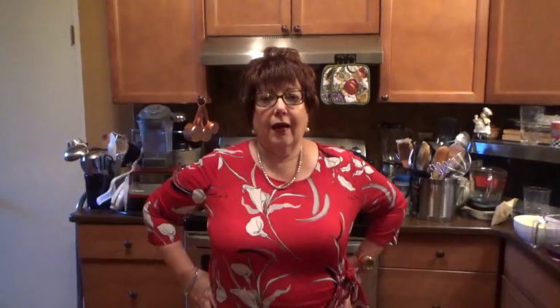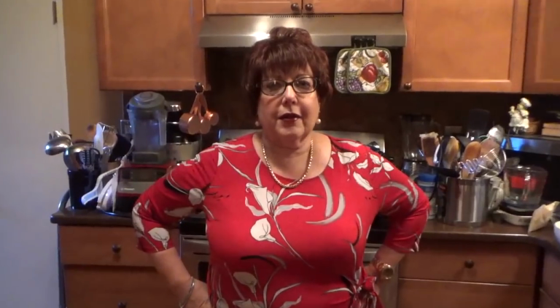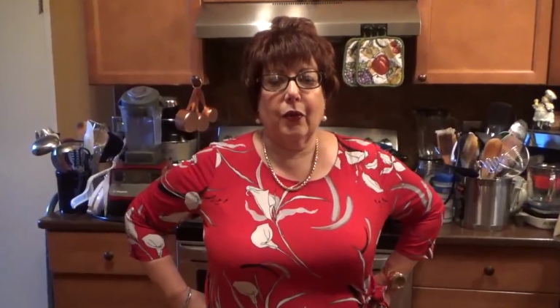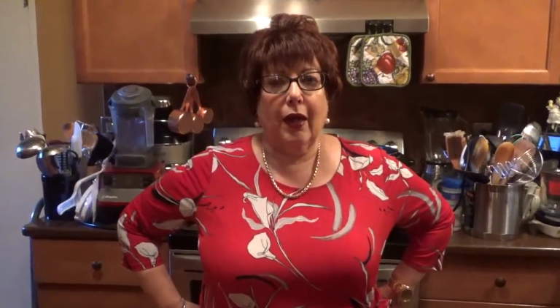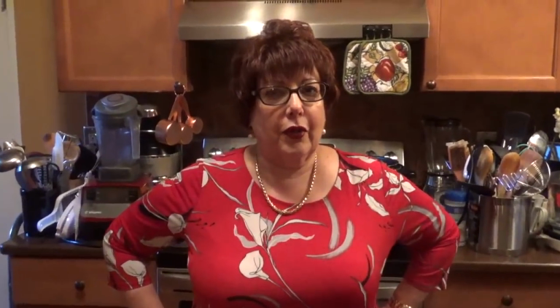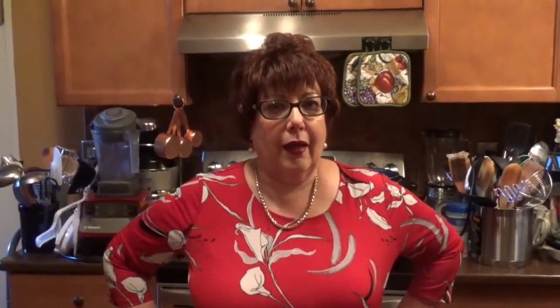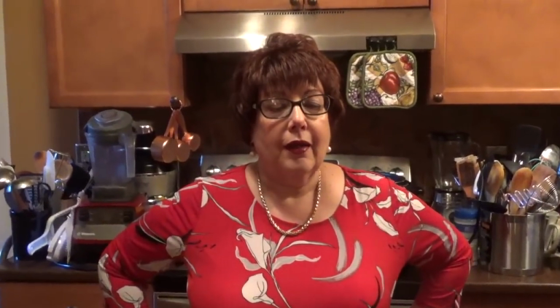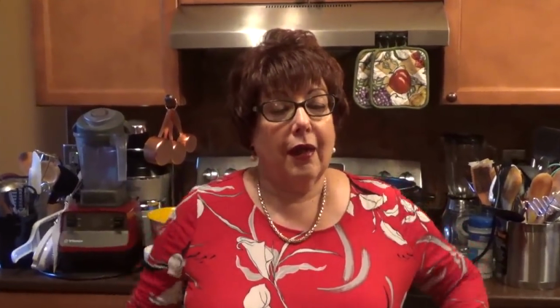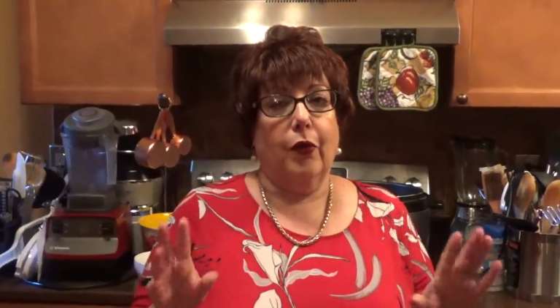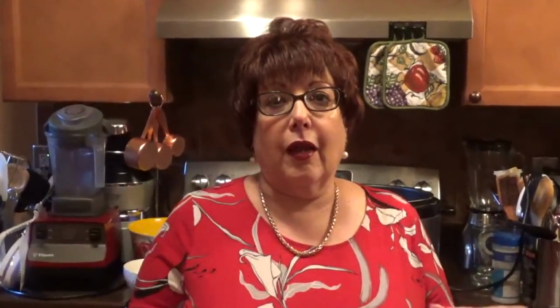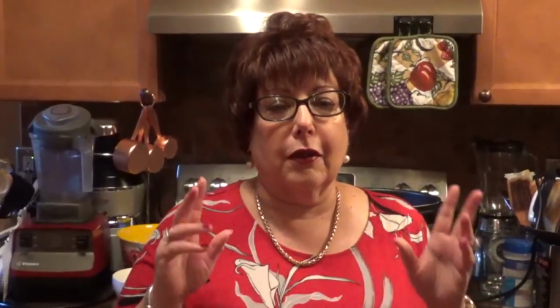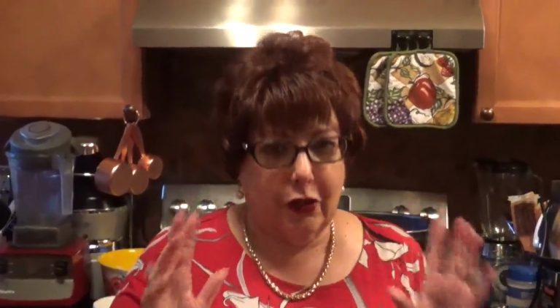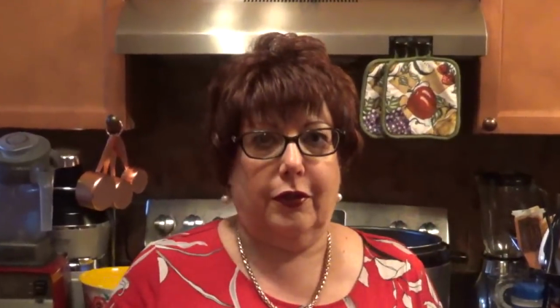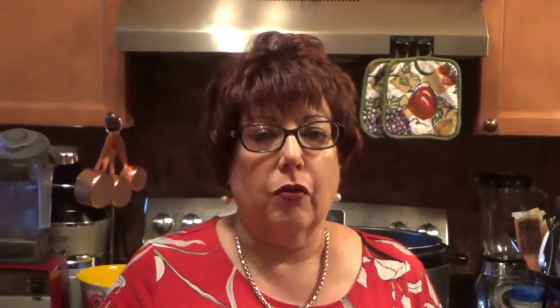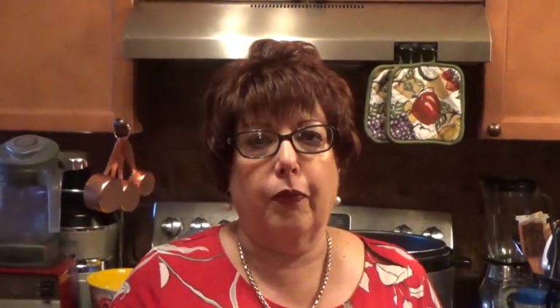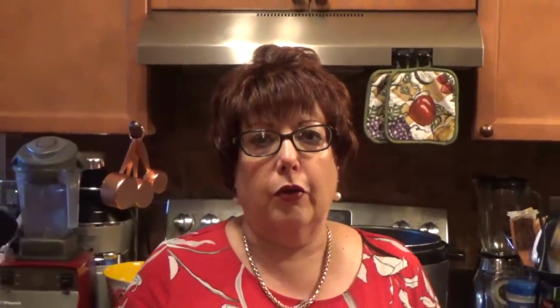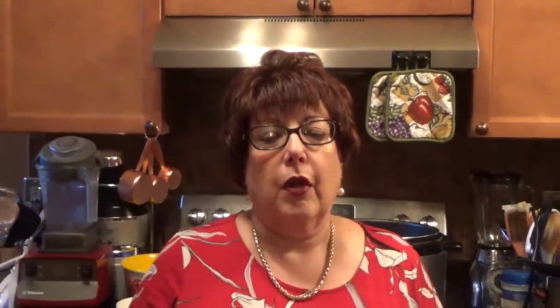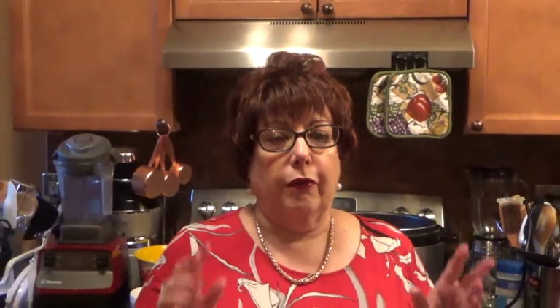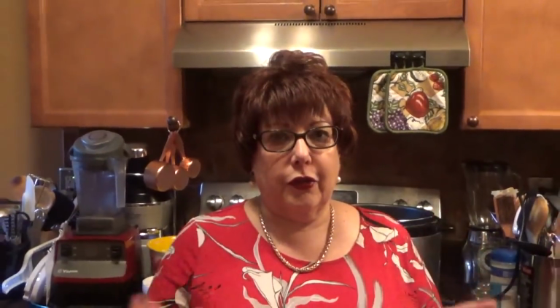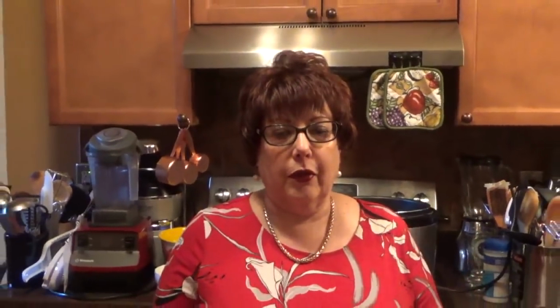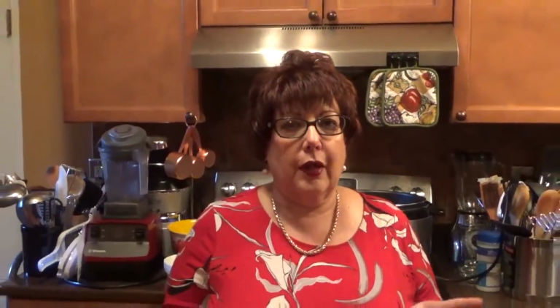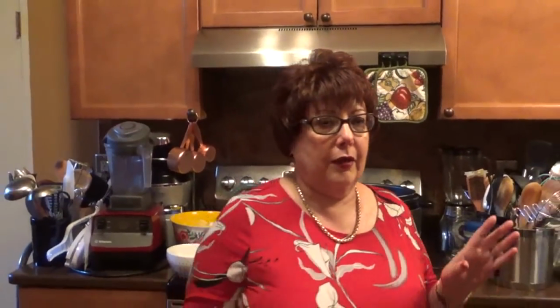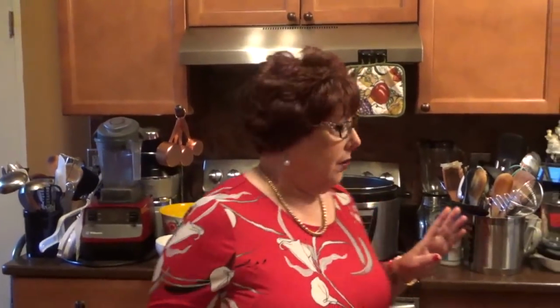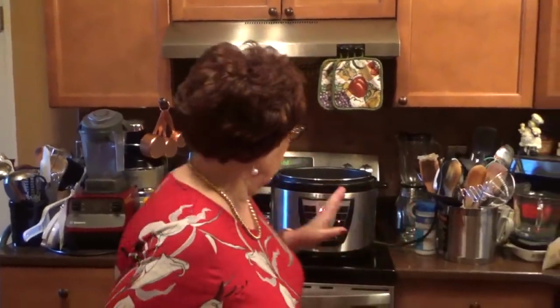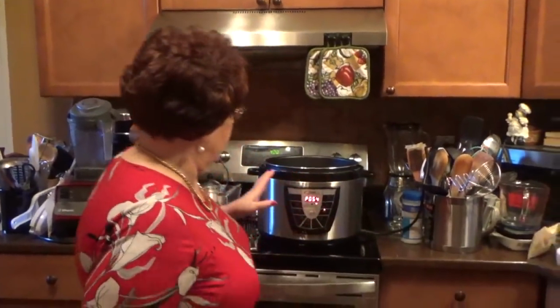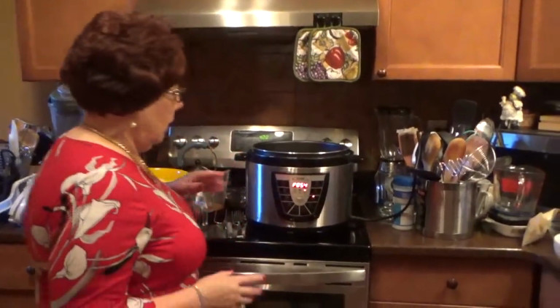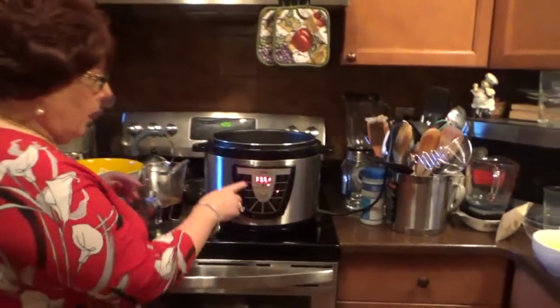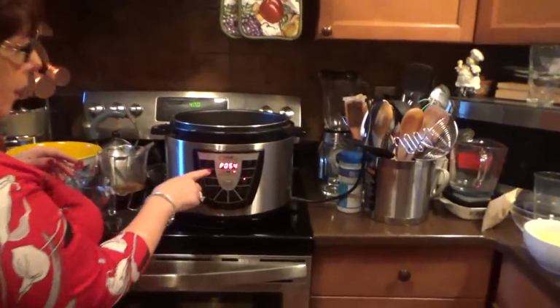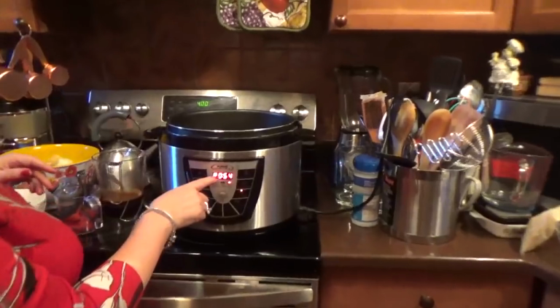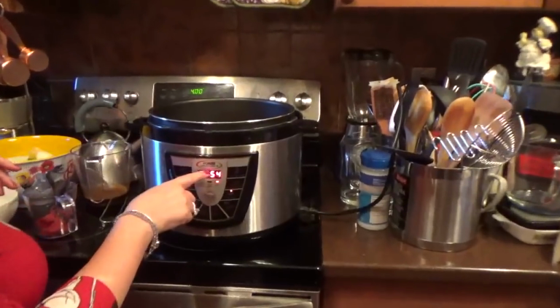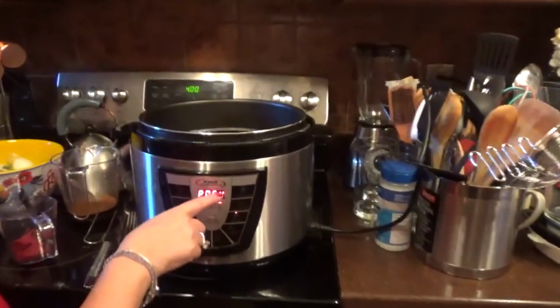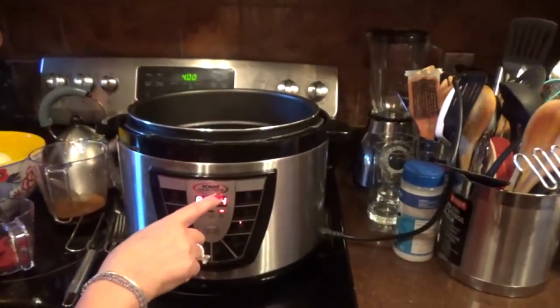Hi, it's Diana Willett. How are you today? Today we're making a delicious rump roast with vegetables in my wonderful Power Pressure Cooker XL.